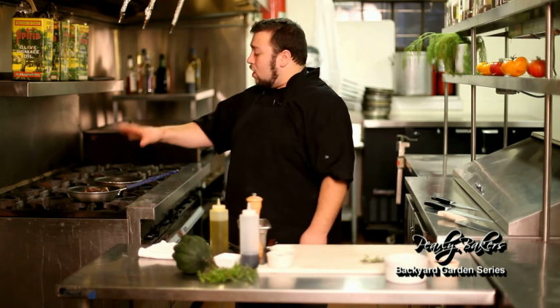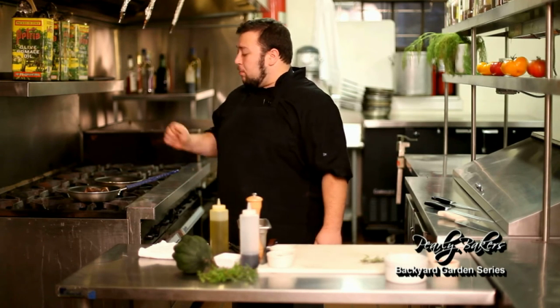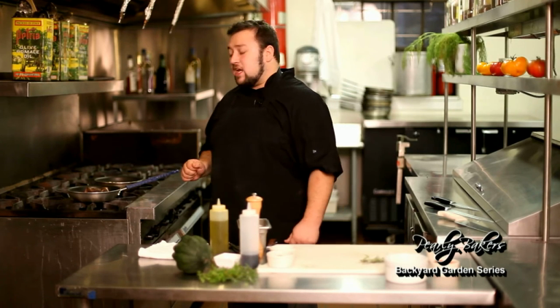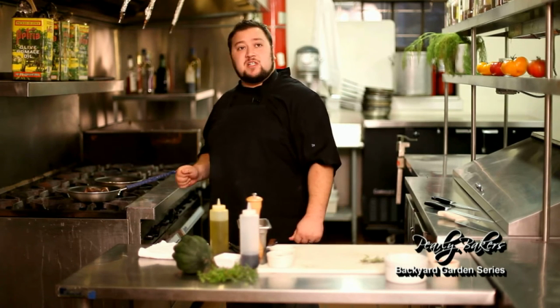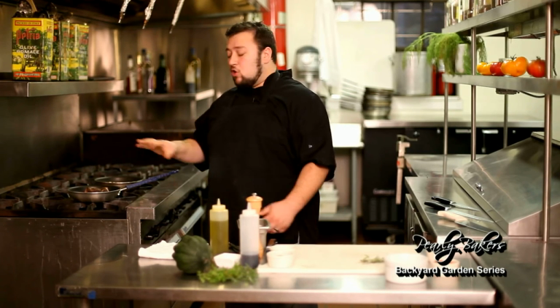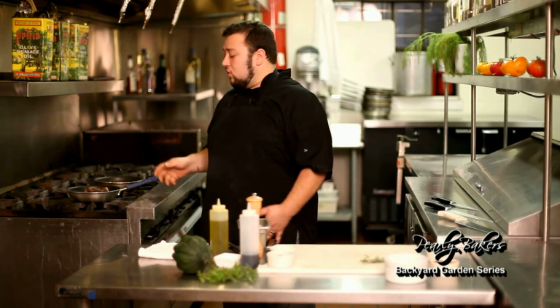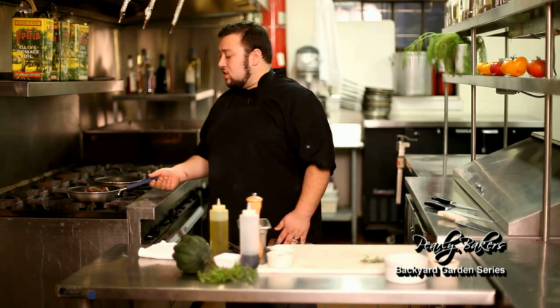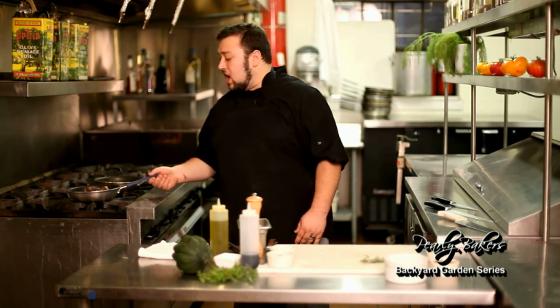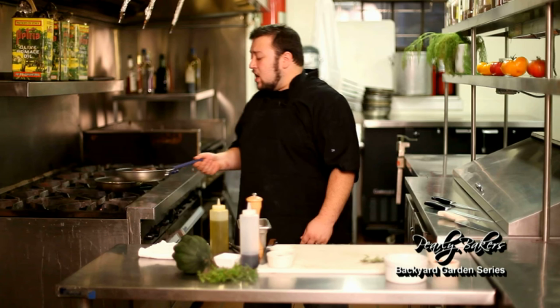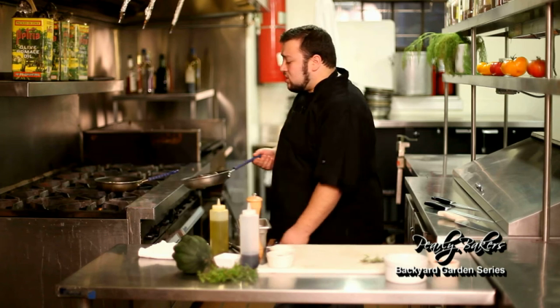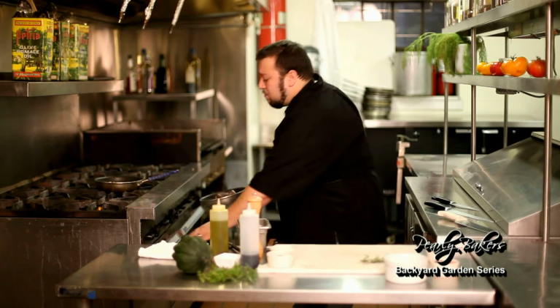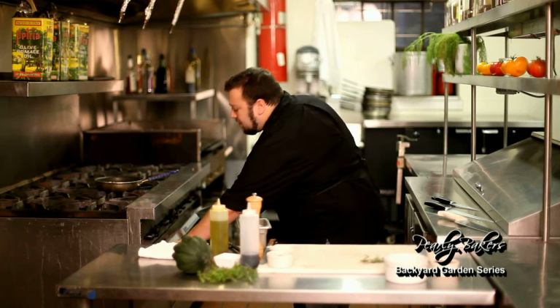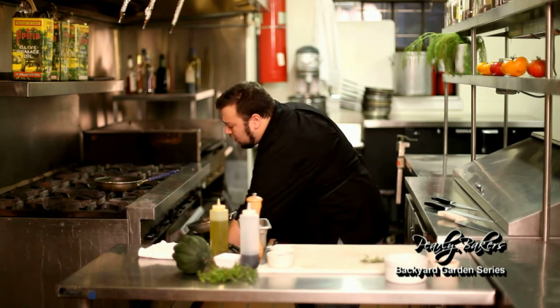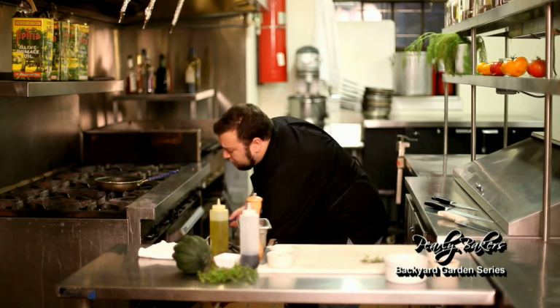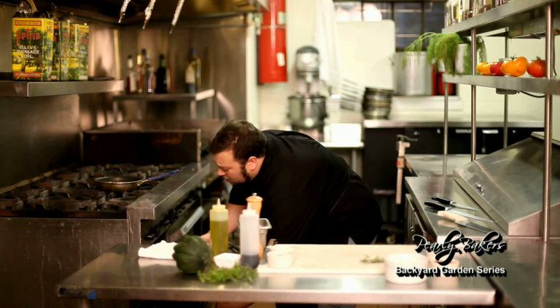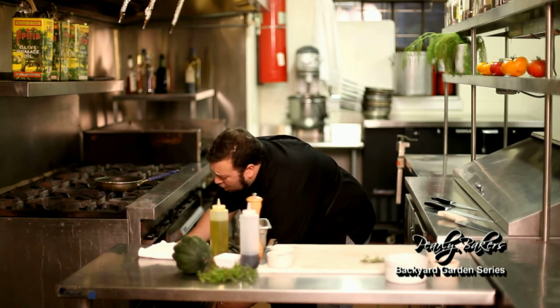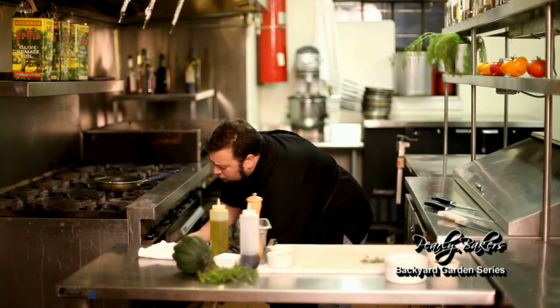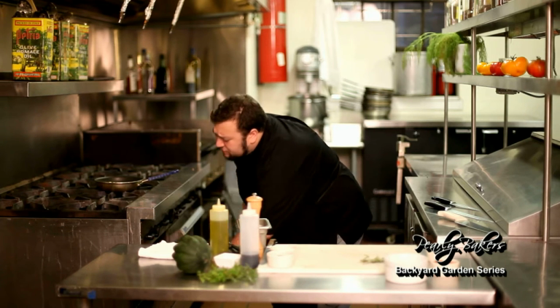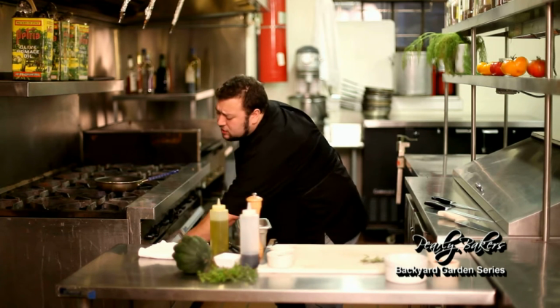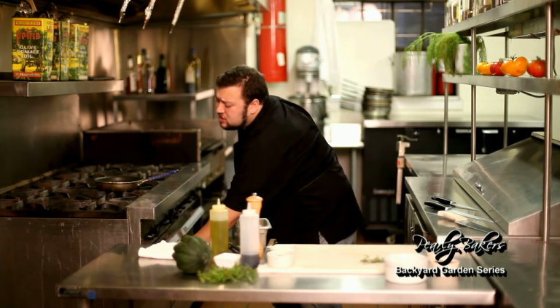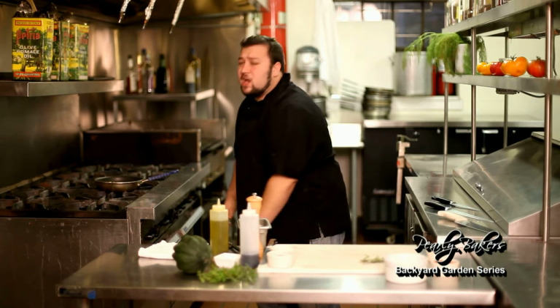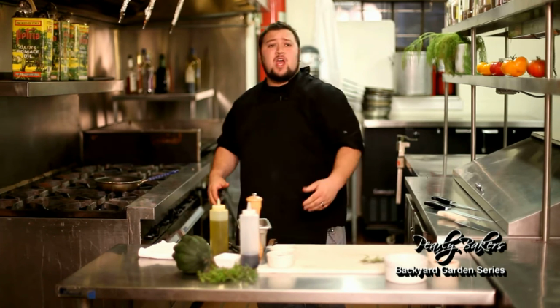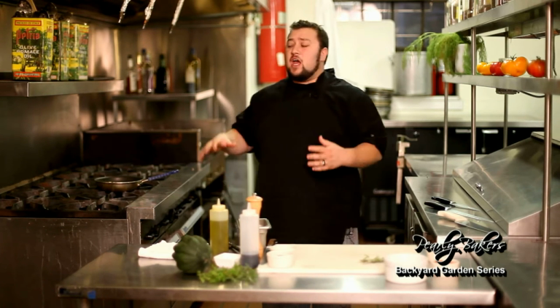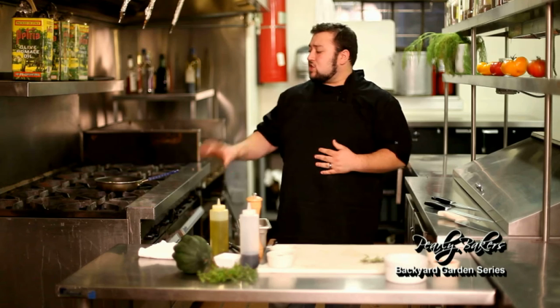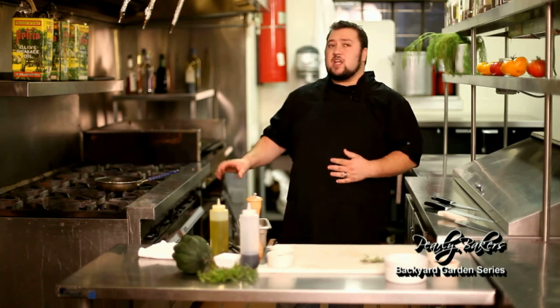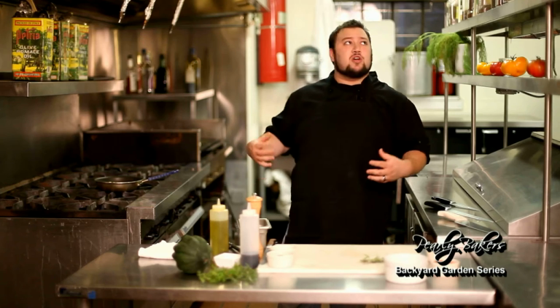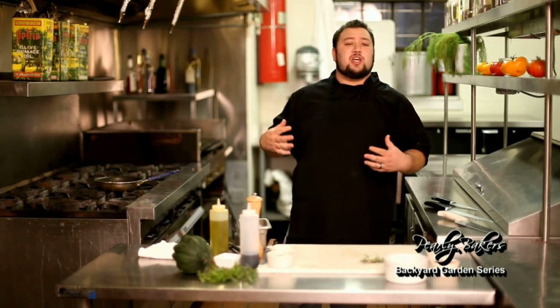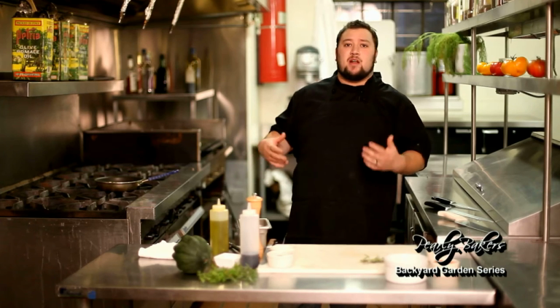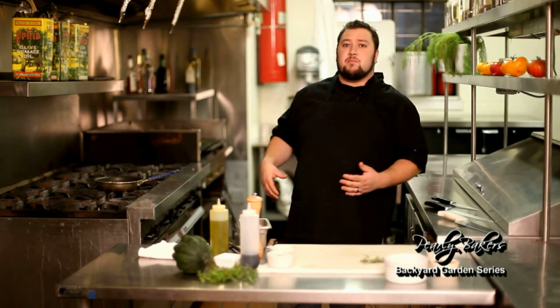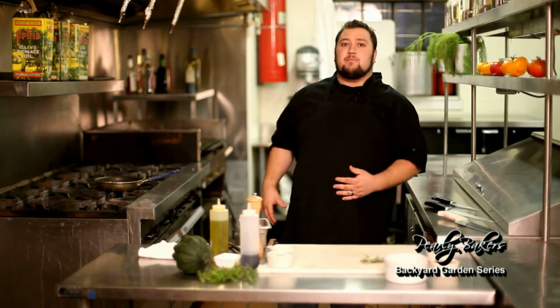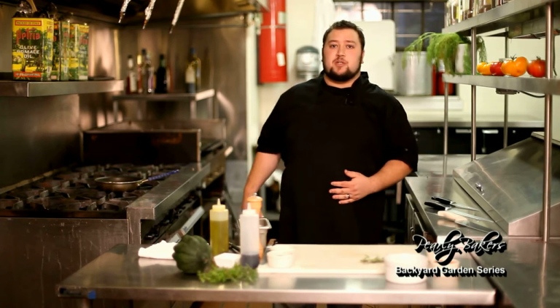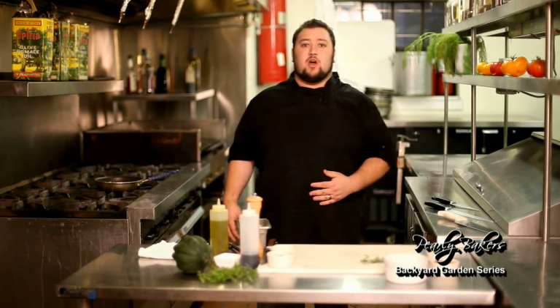Our pork has been seared on all sides. We're just gonna pop it into an oven — 350 degrees is fine. And you're just gonna let that cook till you get about a nice medium temperature on it.